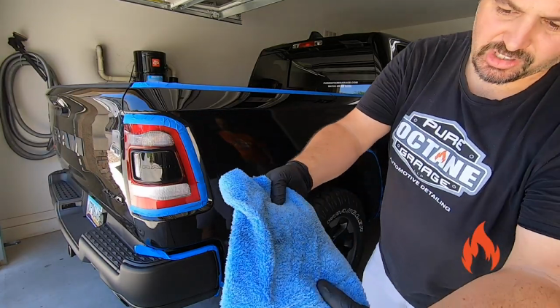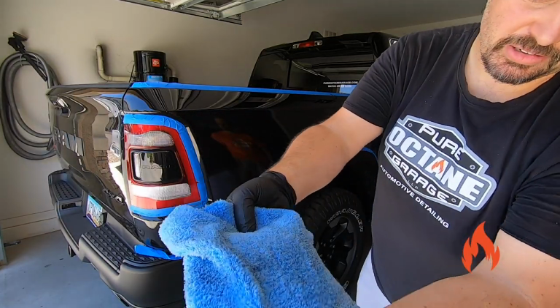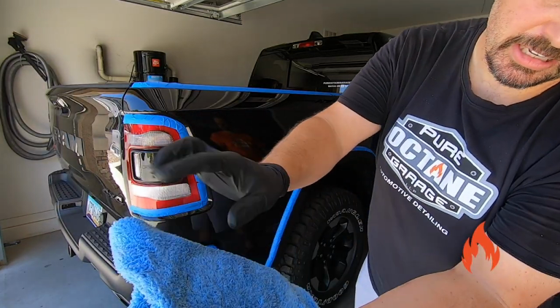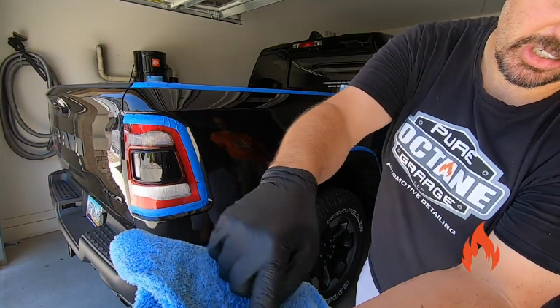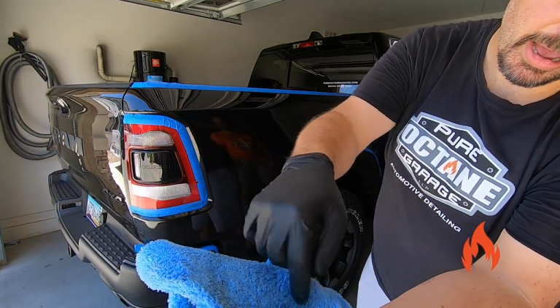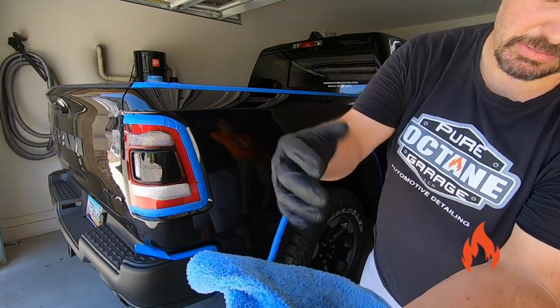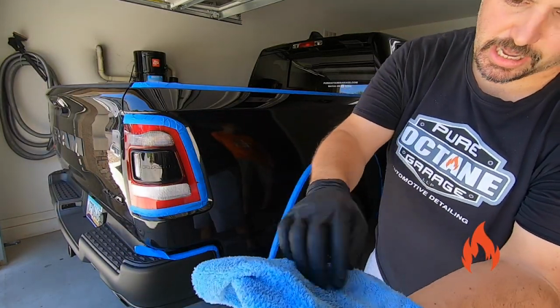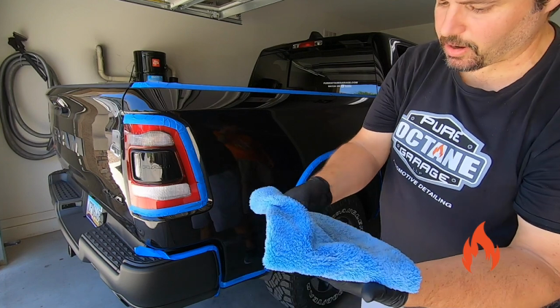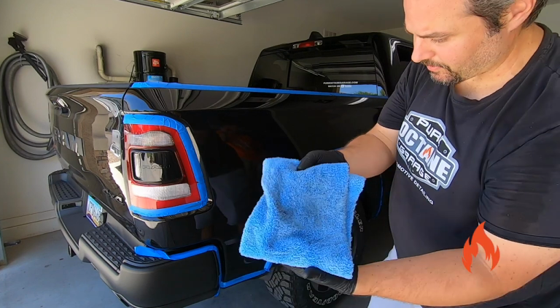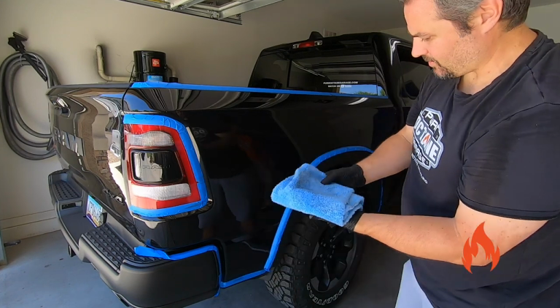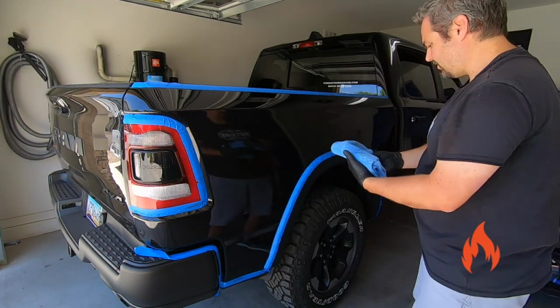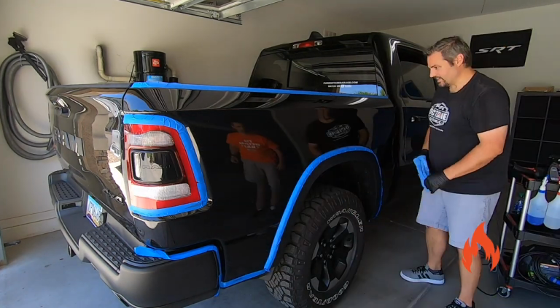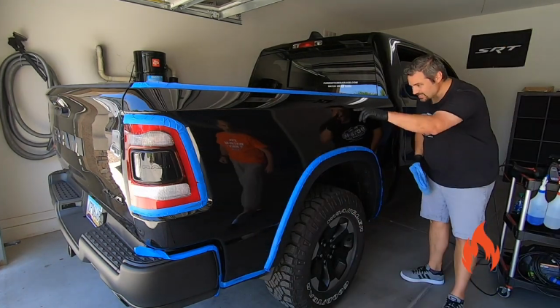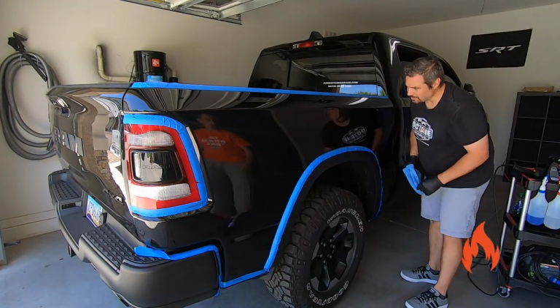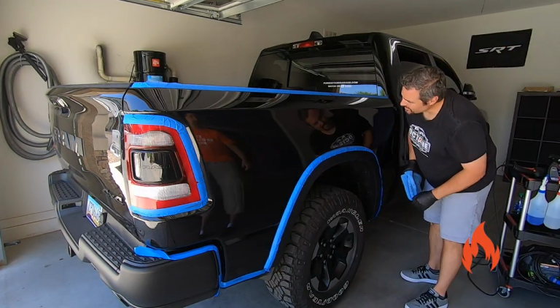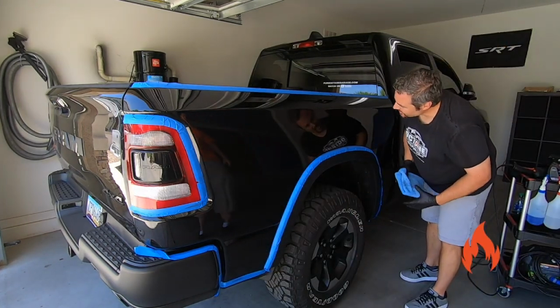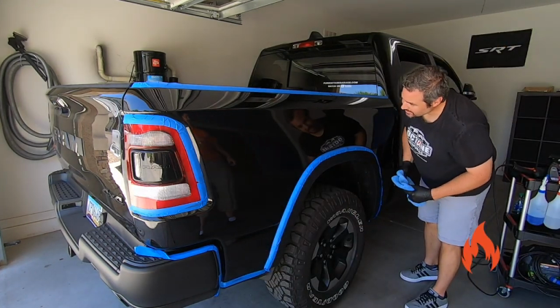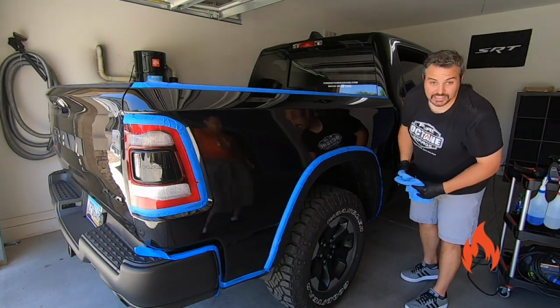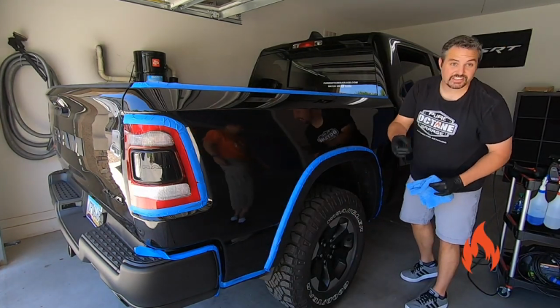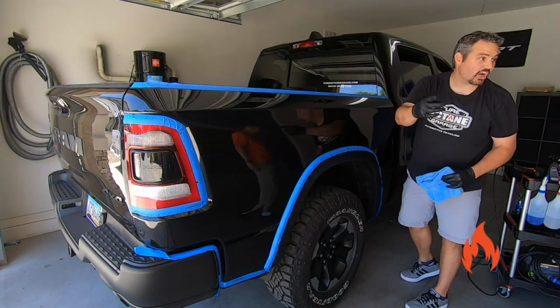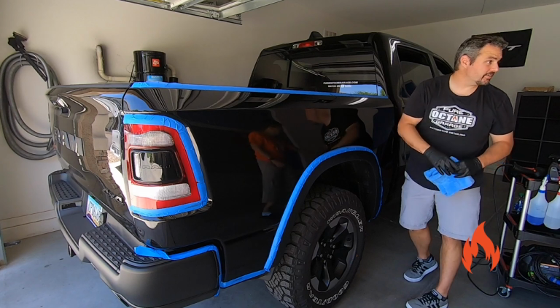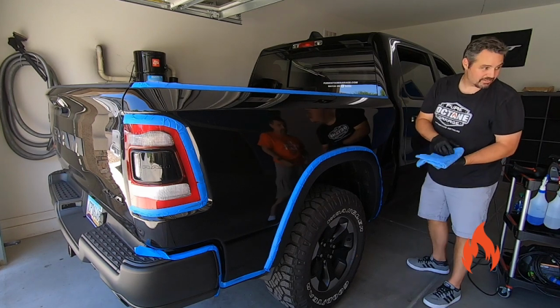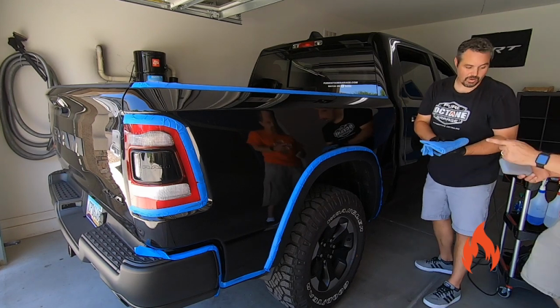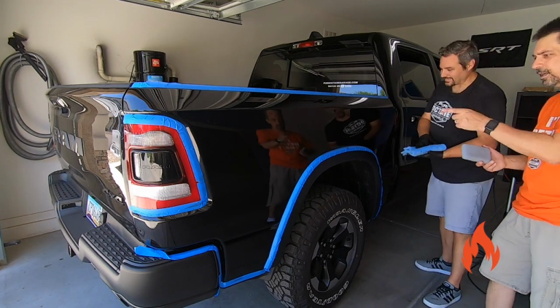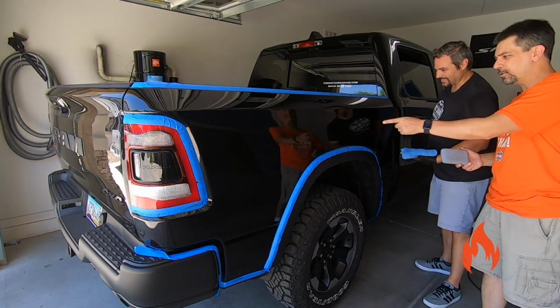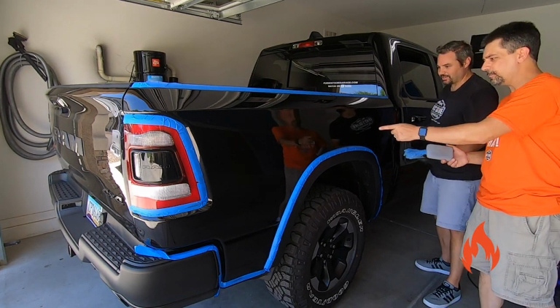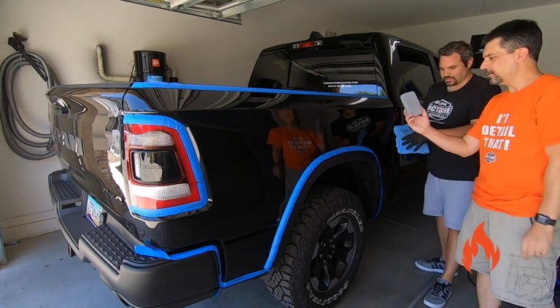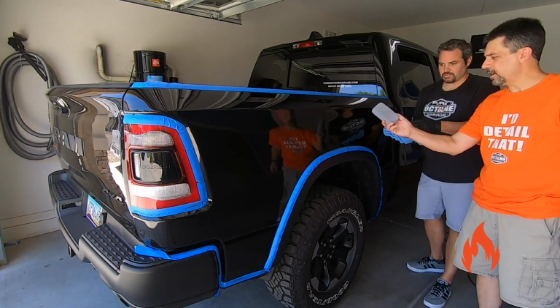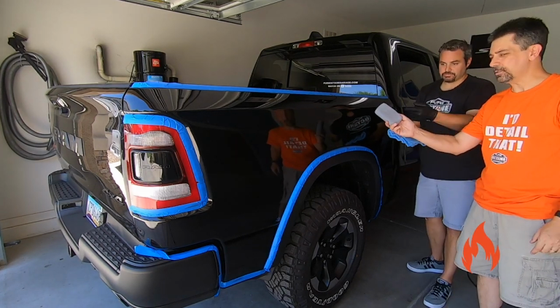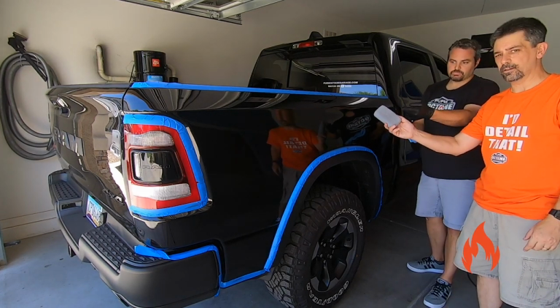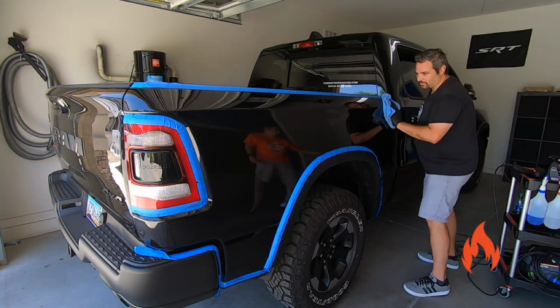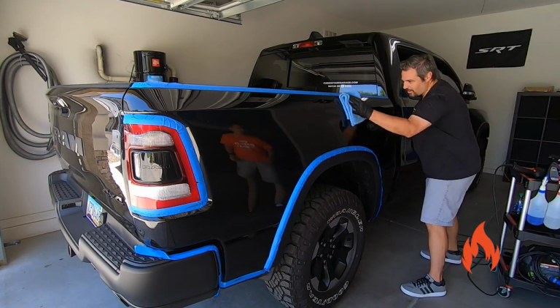A little bit of the darkness came out on the blue towel — obviously it's not white. And it does haze up, you can see it already. It's dry. You can spray onto the panel or on an applicator to buff this off.